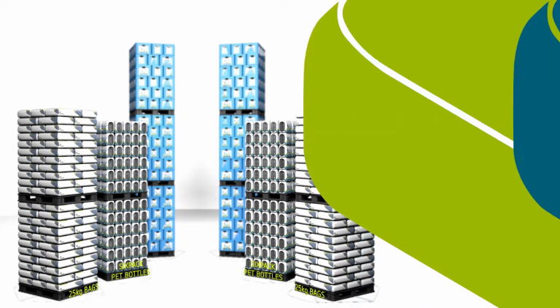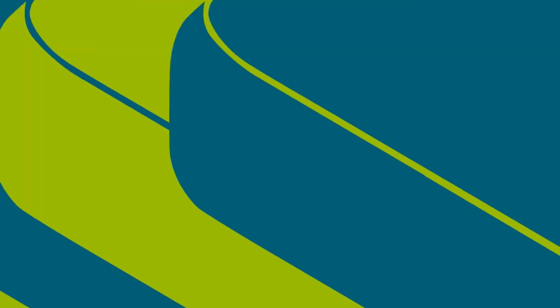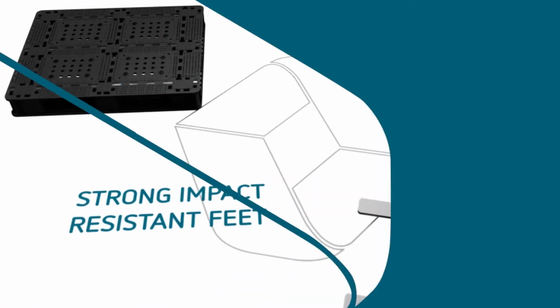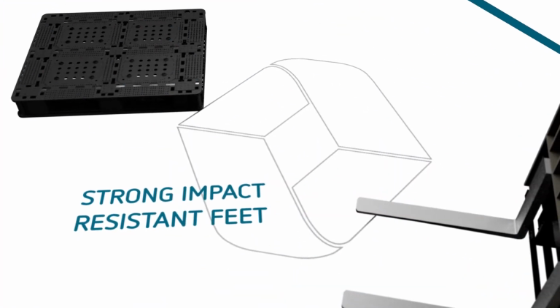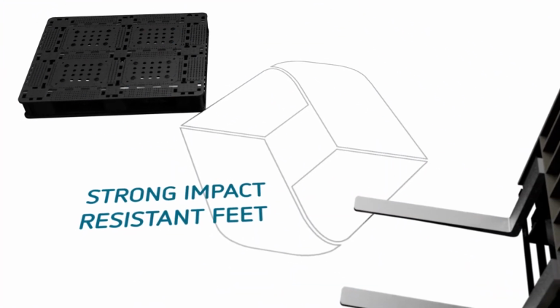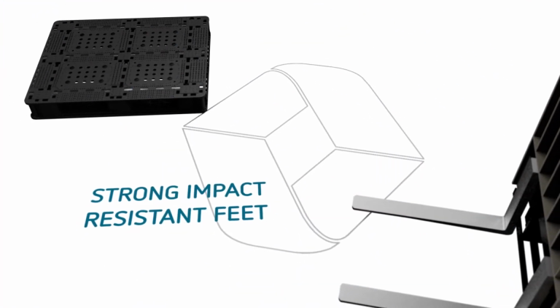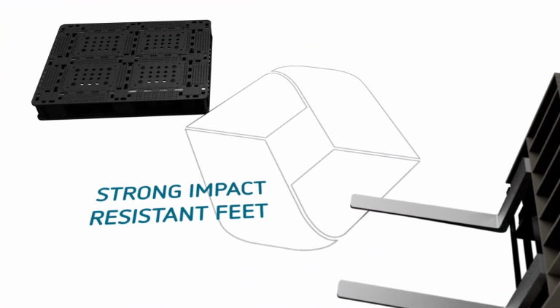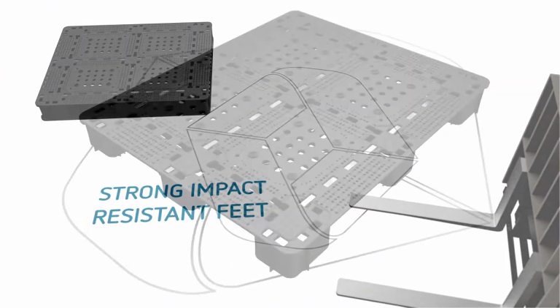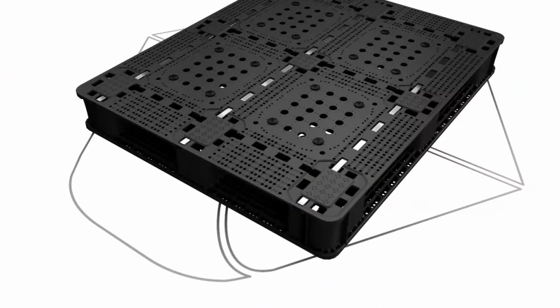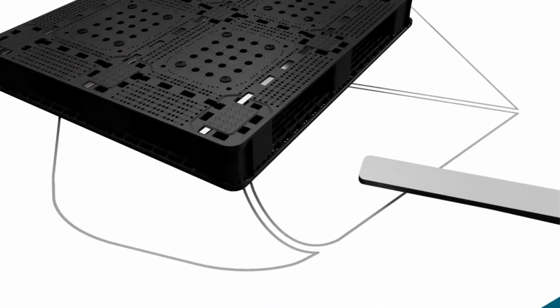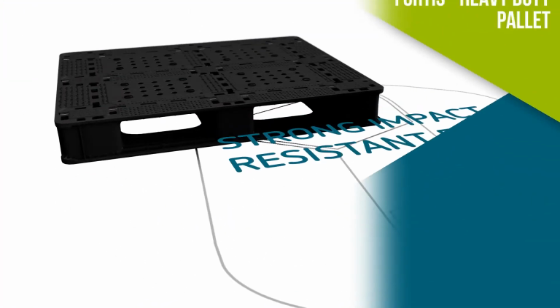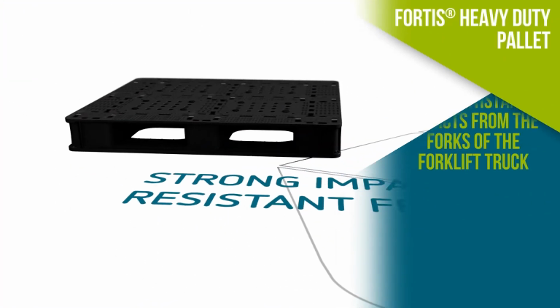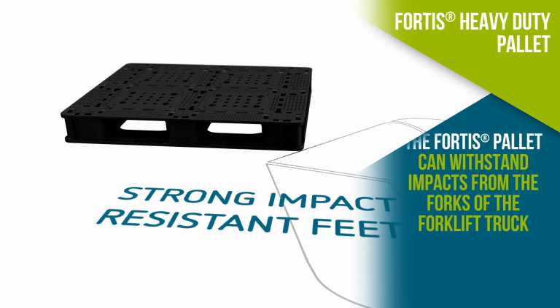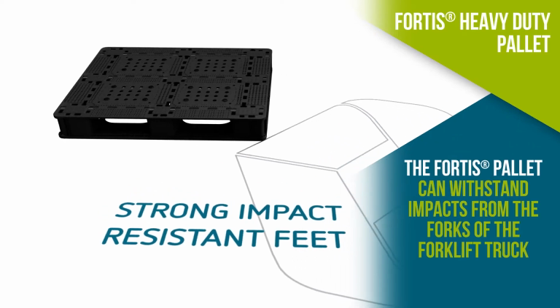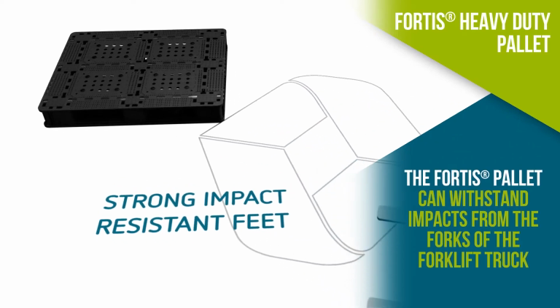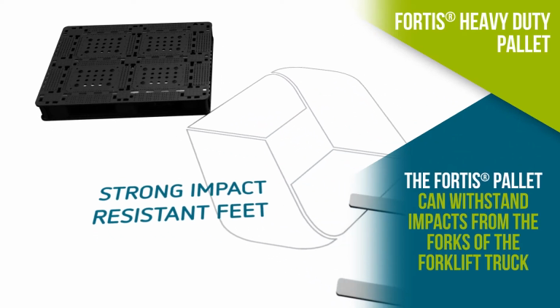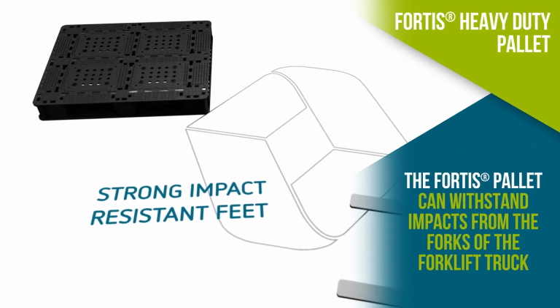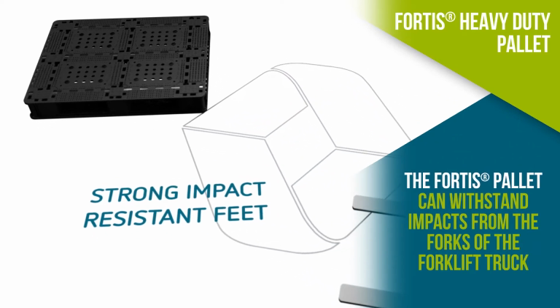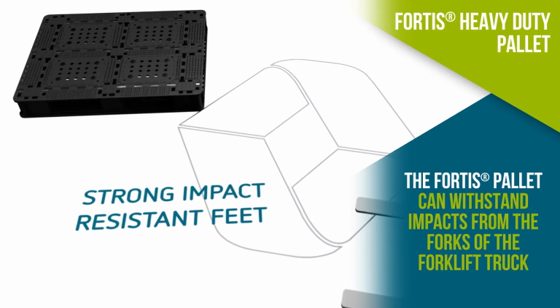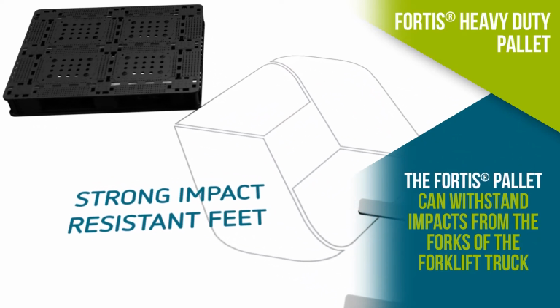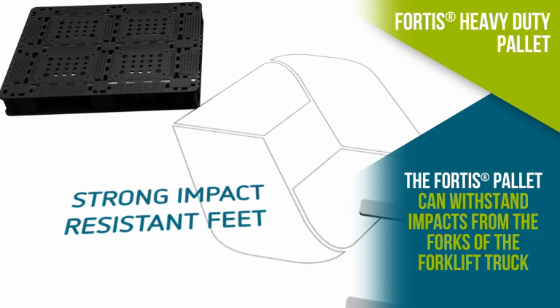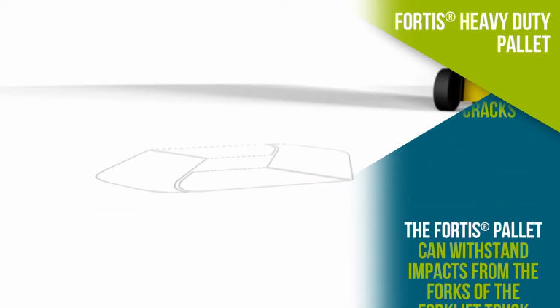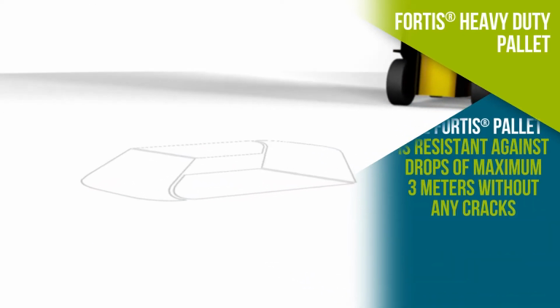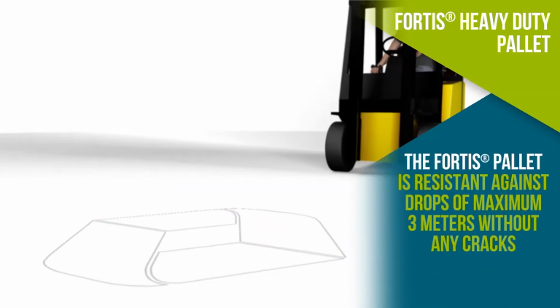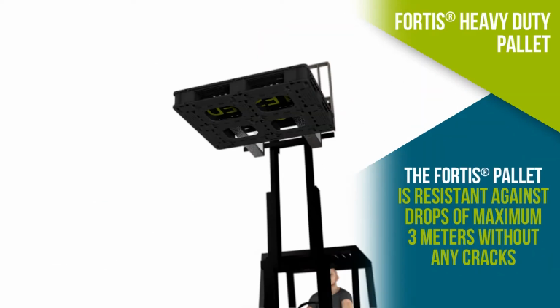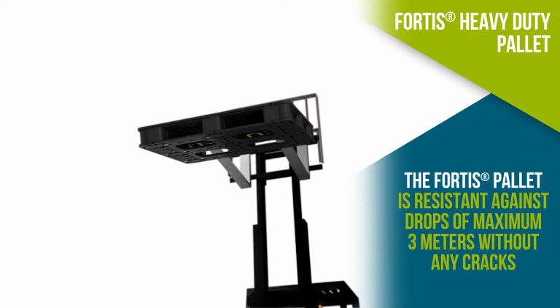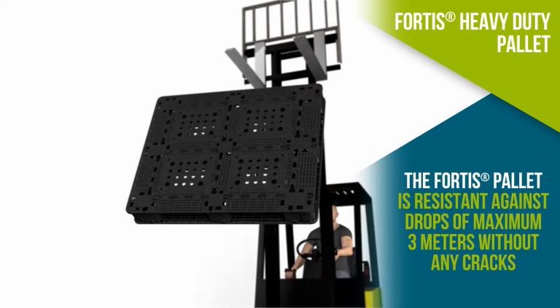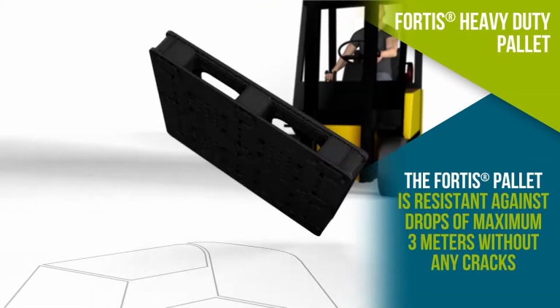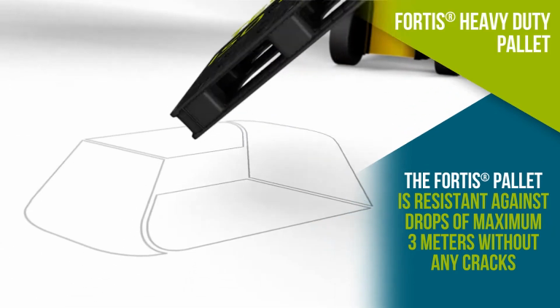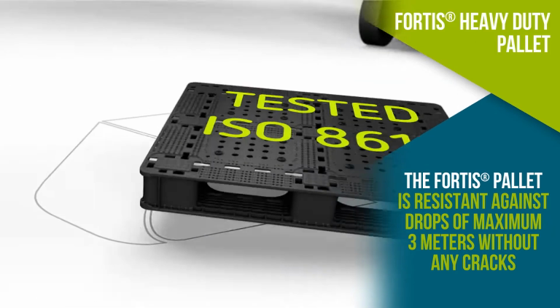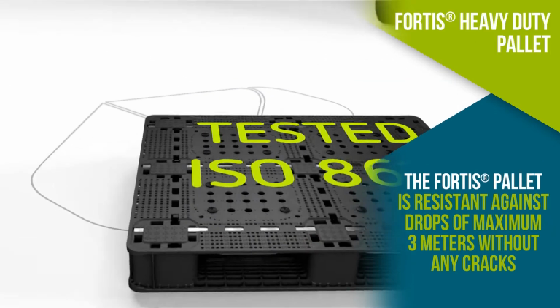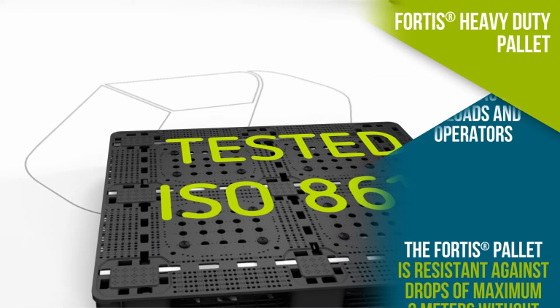Fortis has been designed to withstand impact from forklifts and drops, and is compliant to the ISO 8611 norm, guaranteeing the safety of your loads and operators.